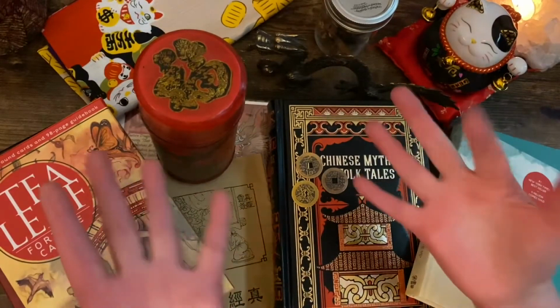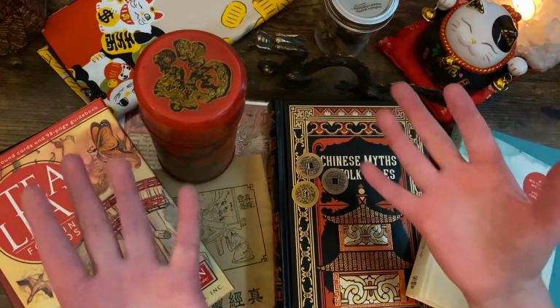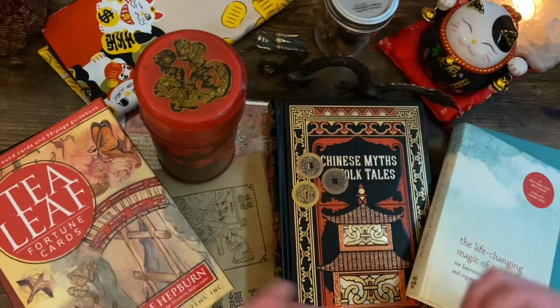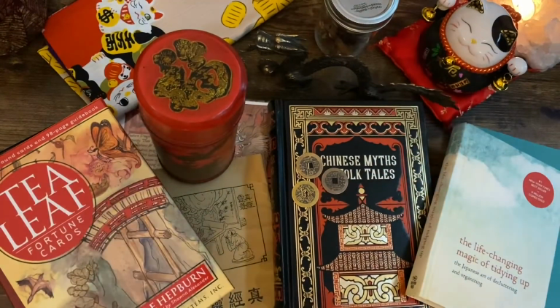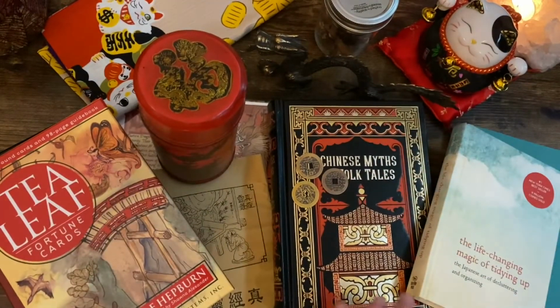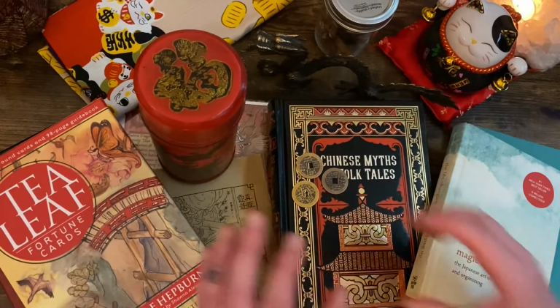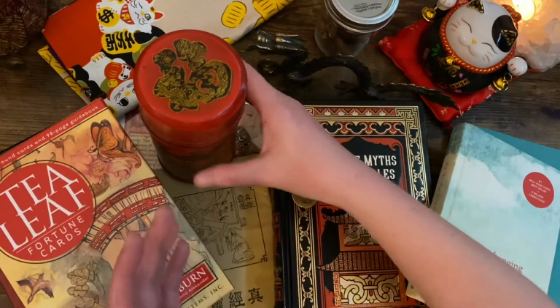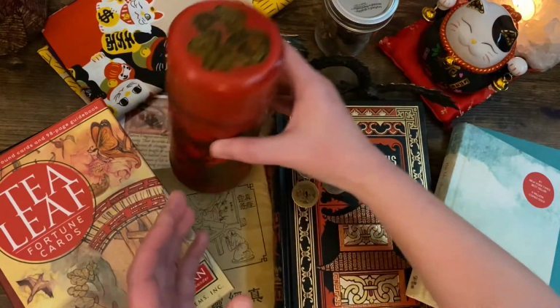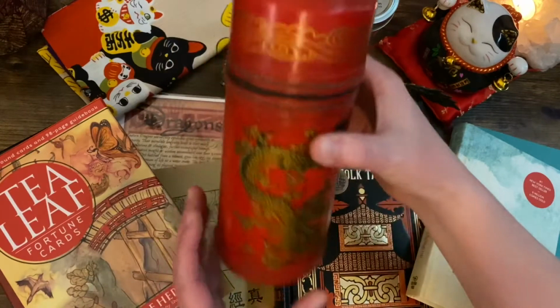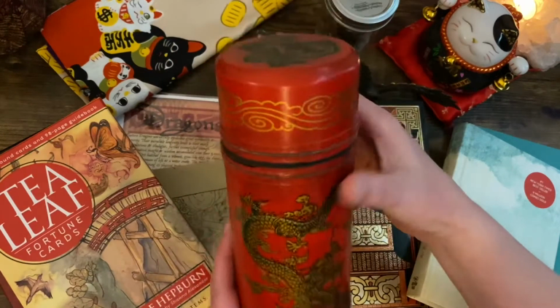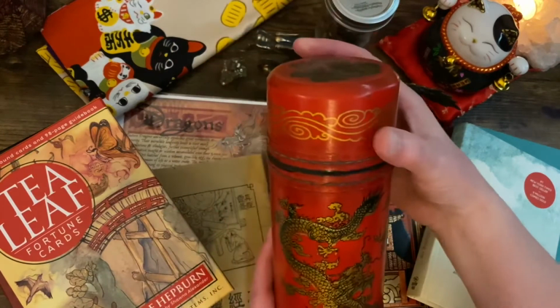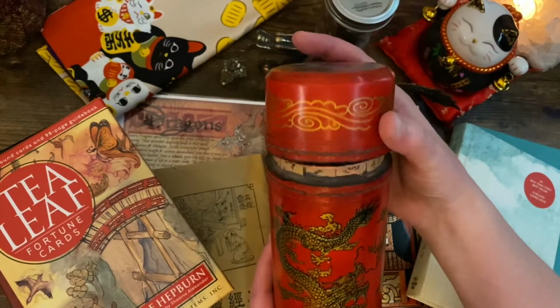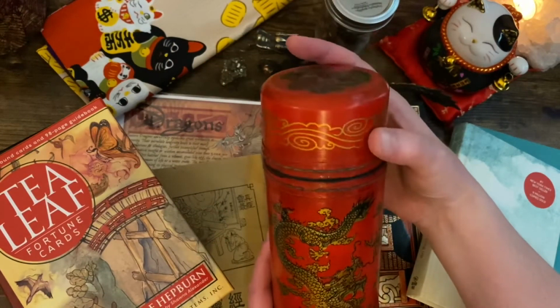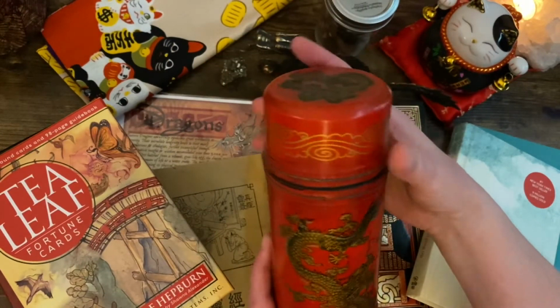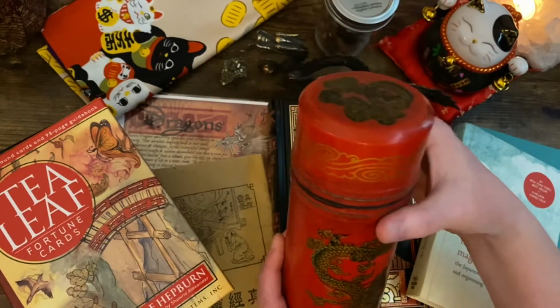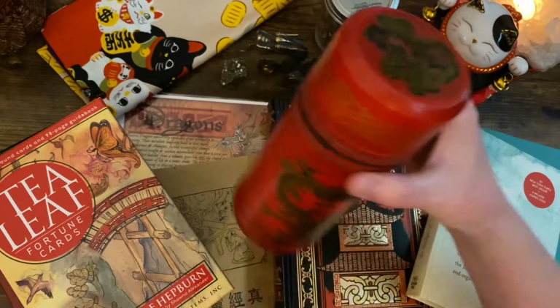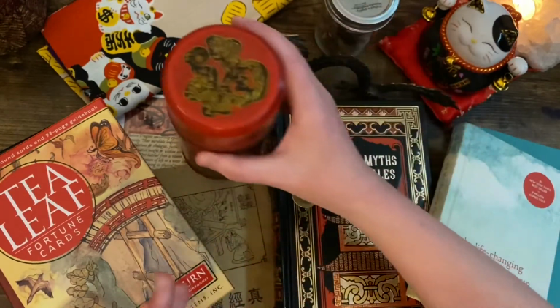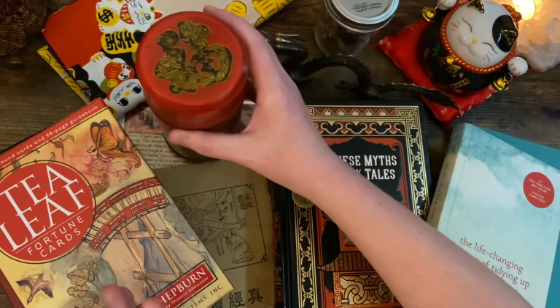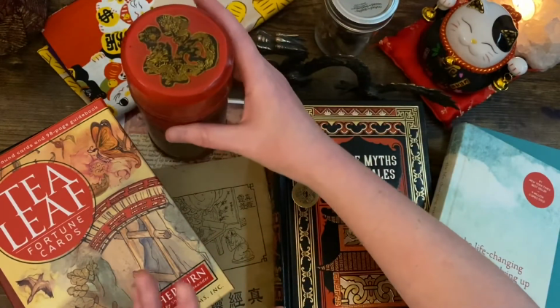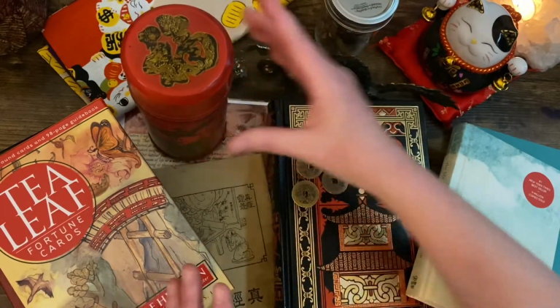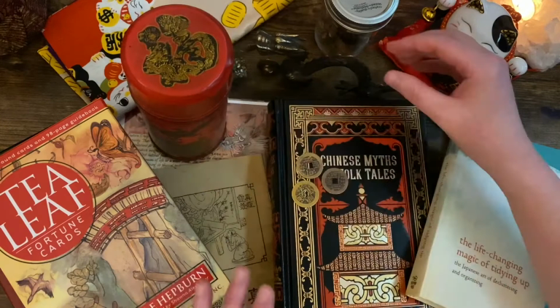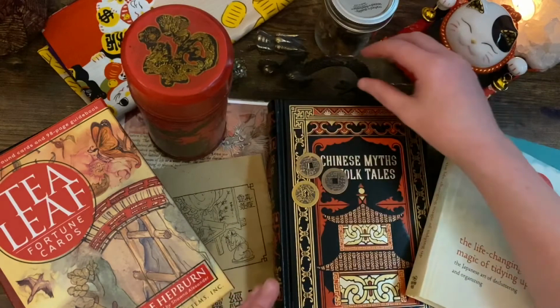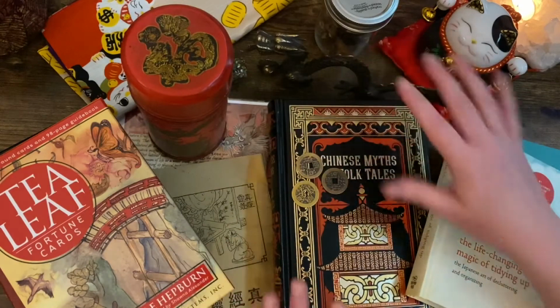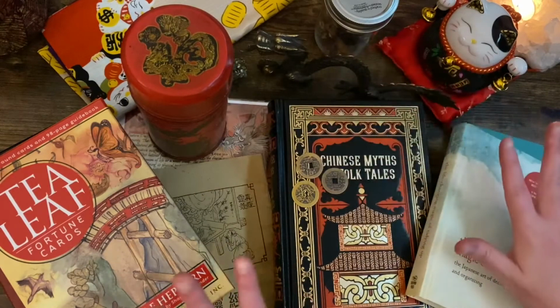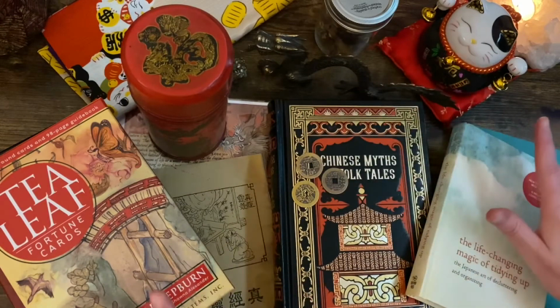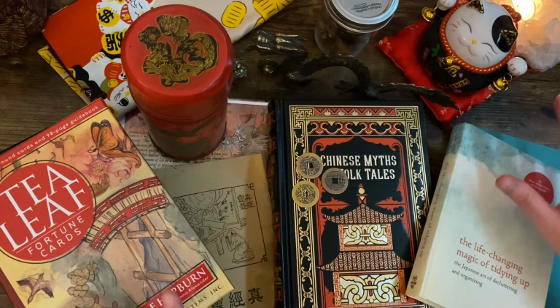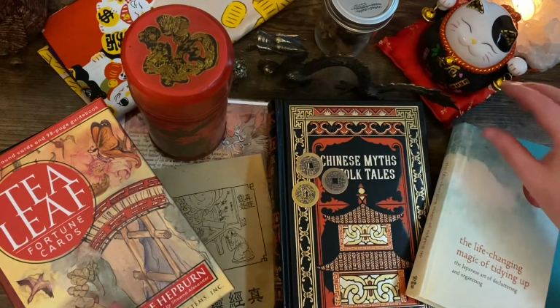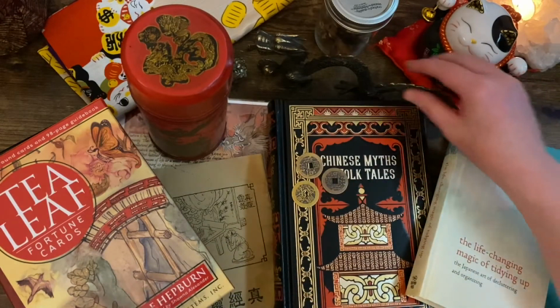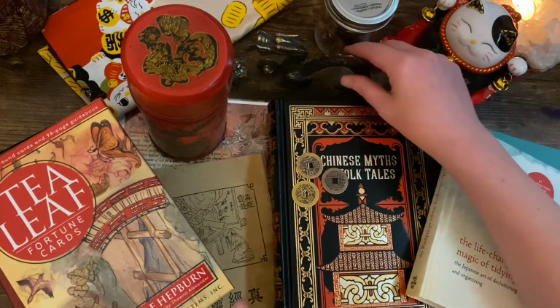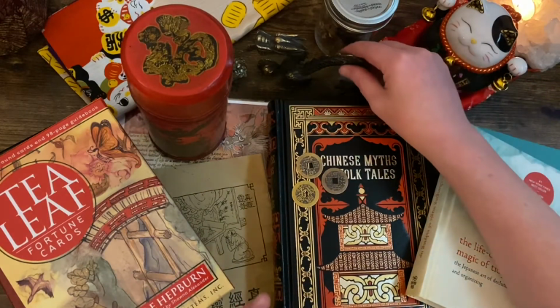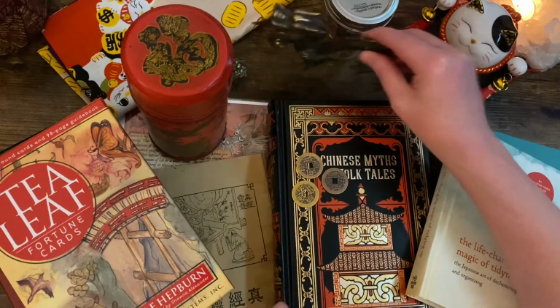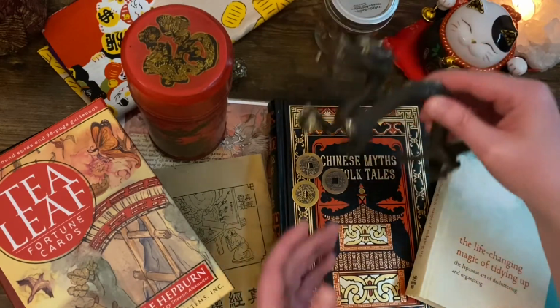Hello, my name is Sarah and today we're going to be looking at Chinese fortune sticks. It is a form of divination, but before we get into that I wanted to share with you the rabbit hole that I fell down.